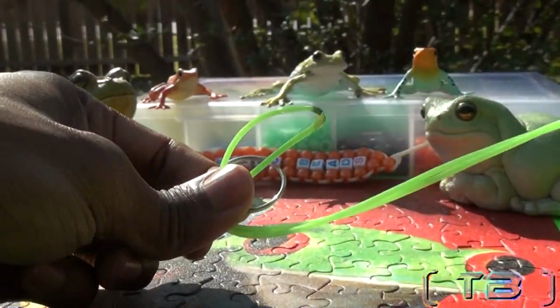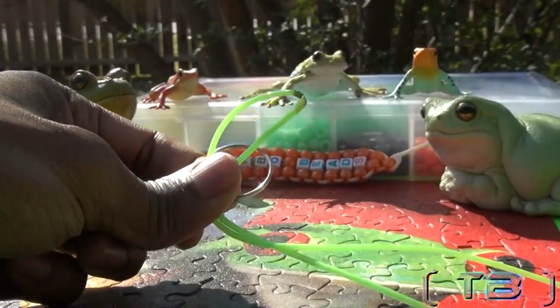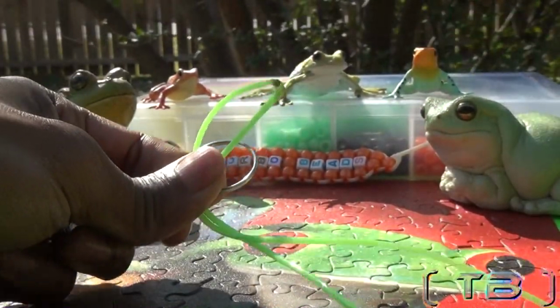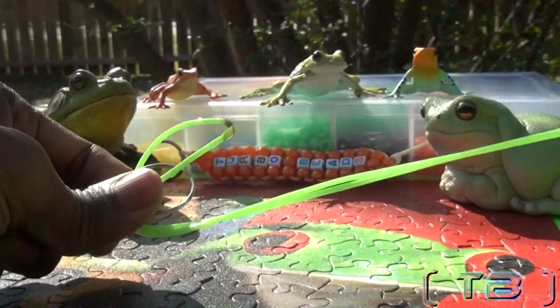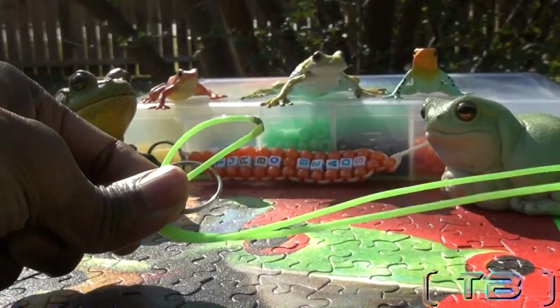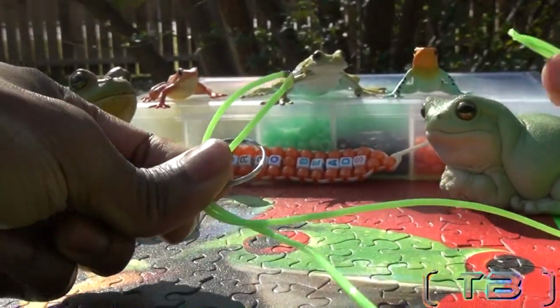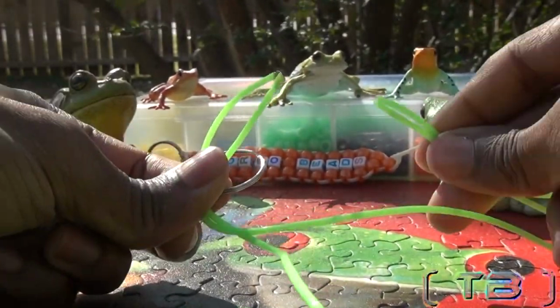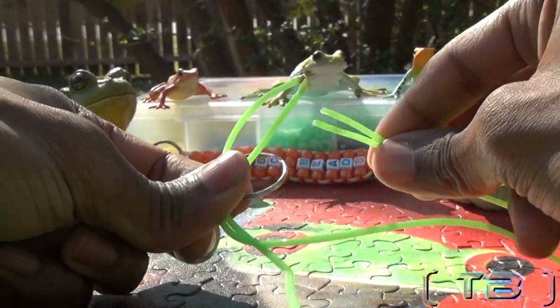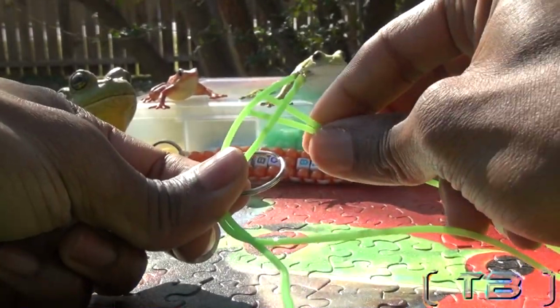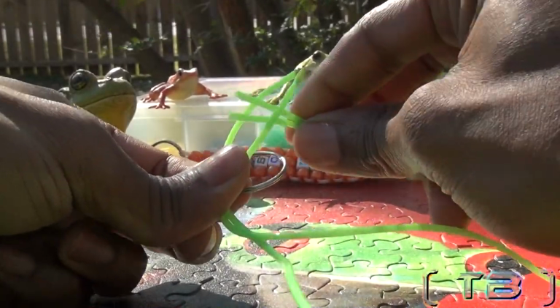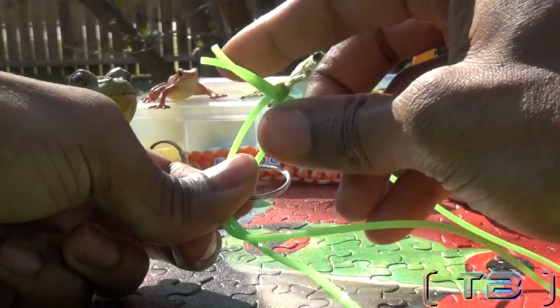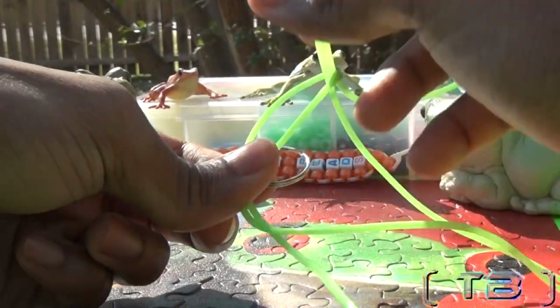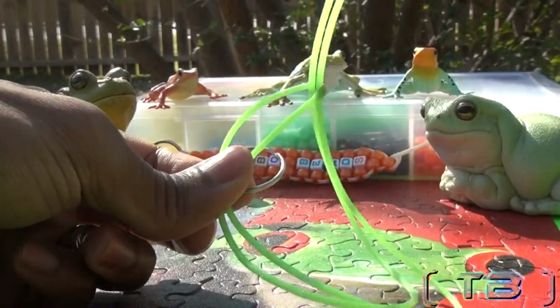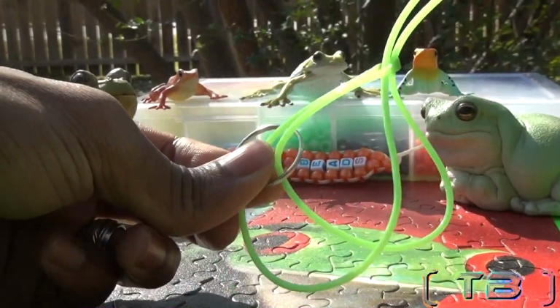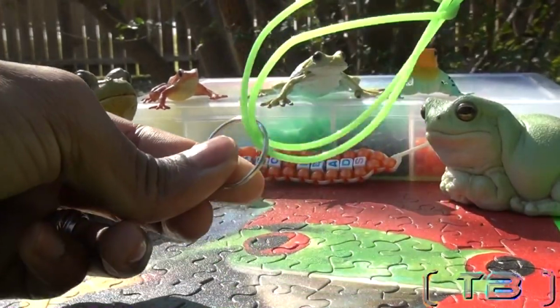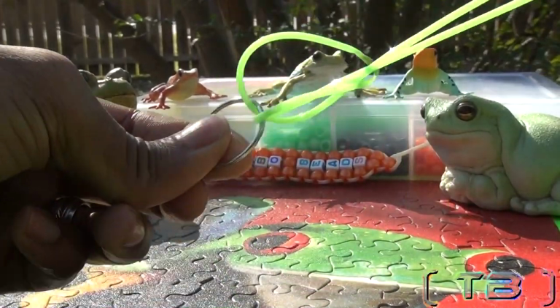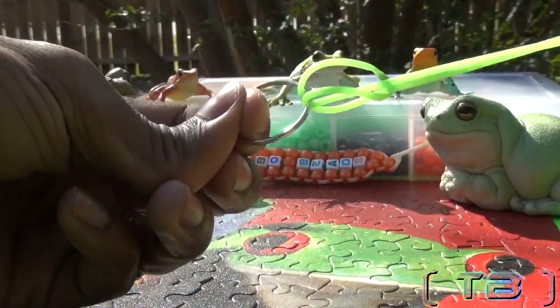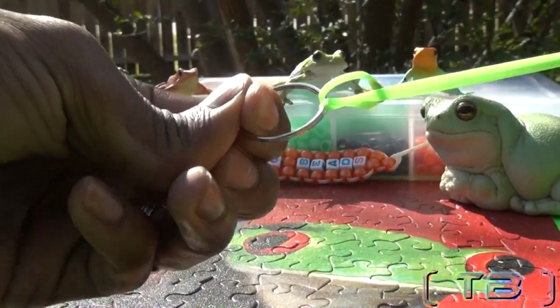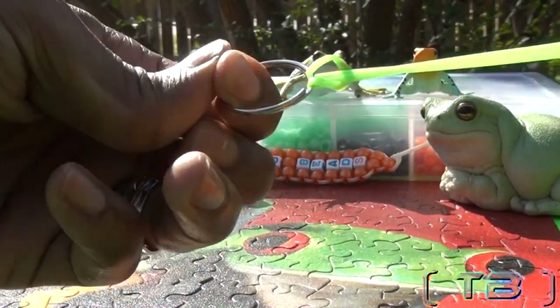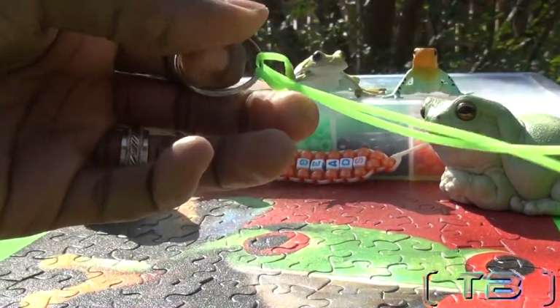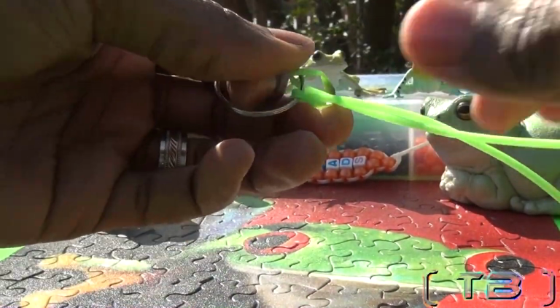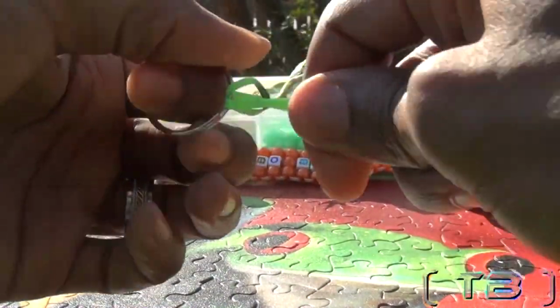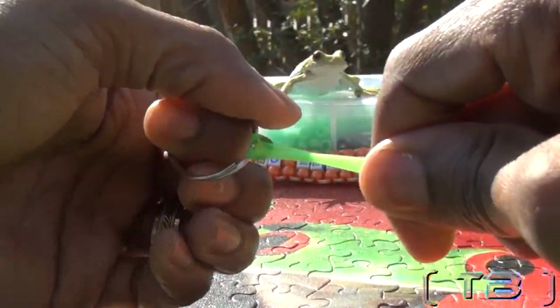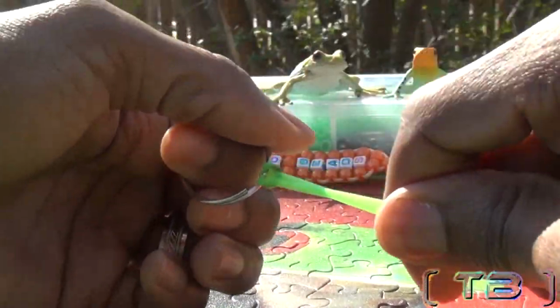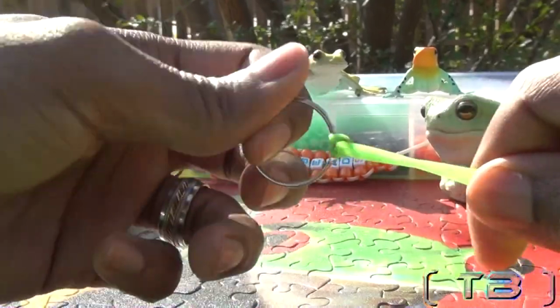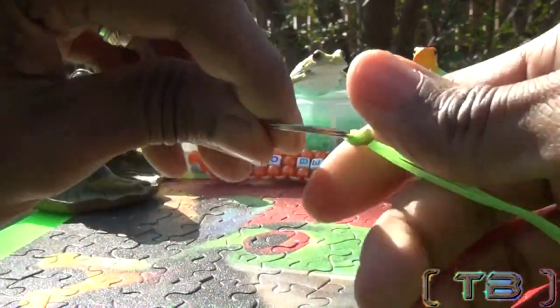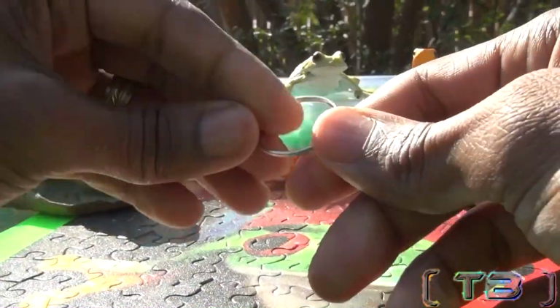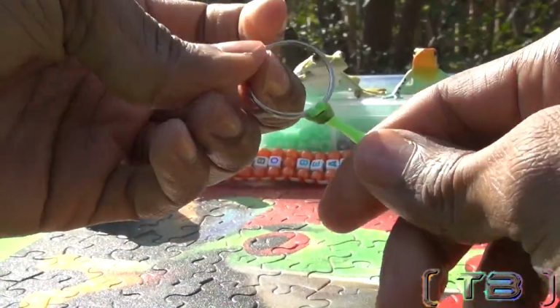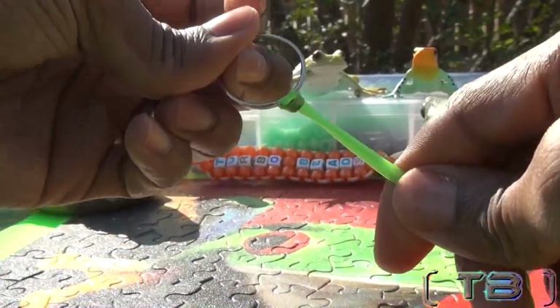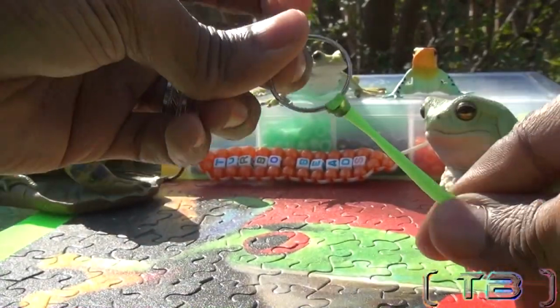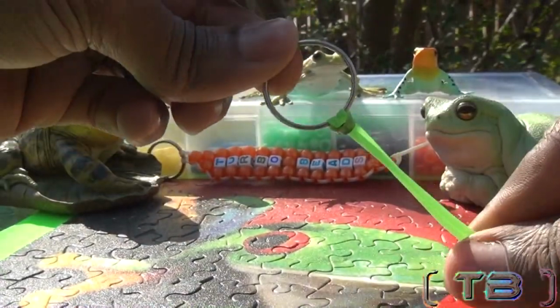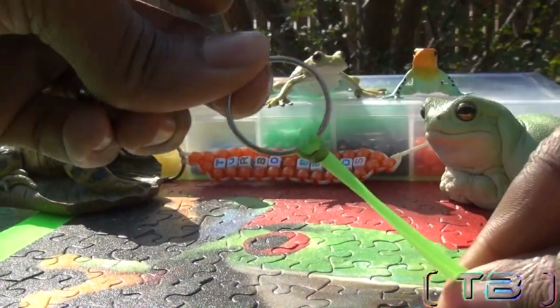Take your two matched ends of string, run those to the loop, hold the keychain ring, and pull the string tight until you've made the knot. This is what your knot should look like.